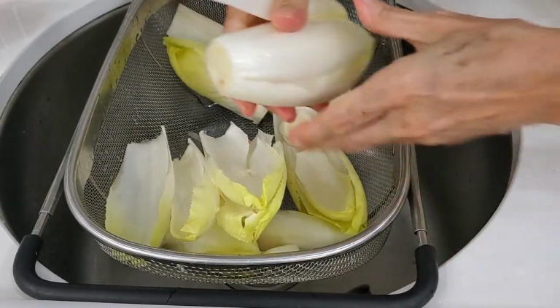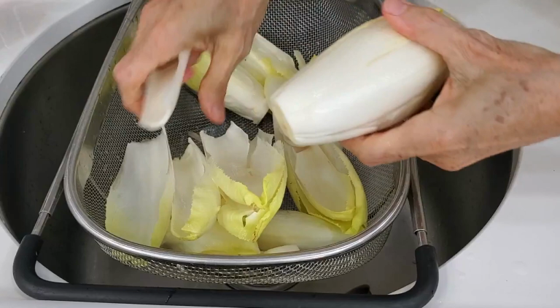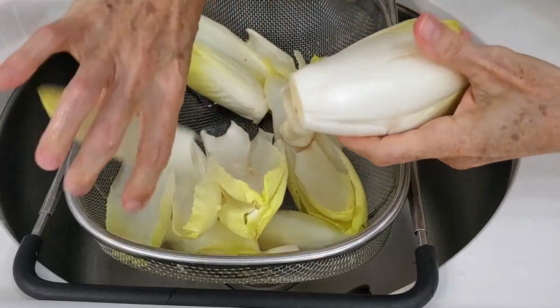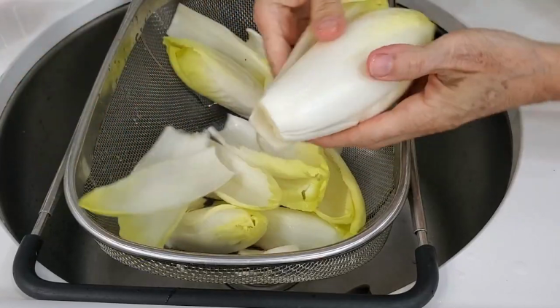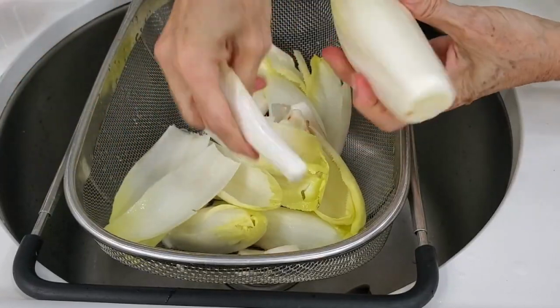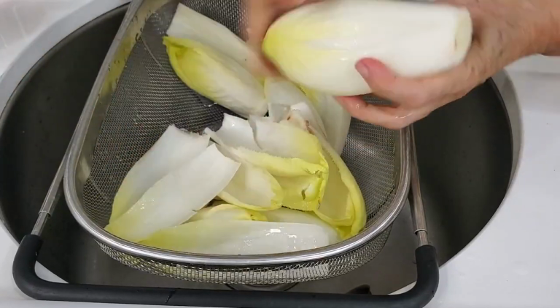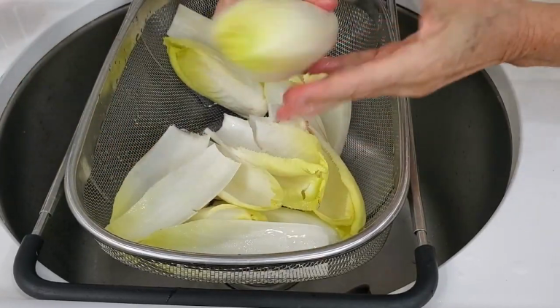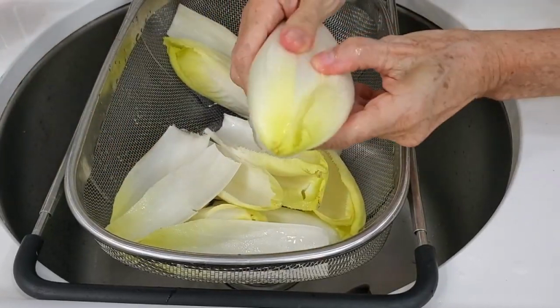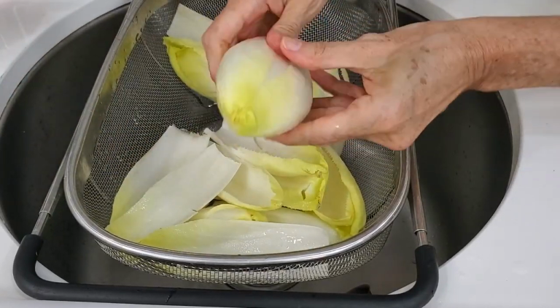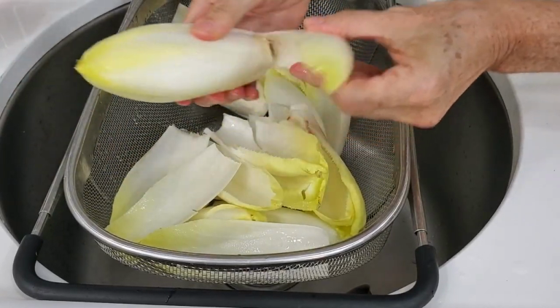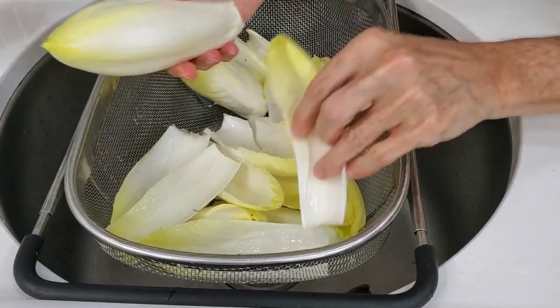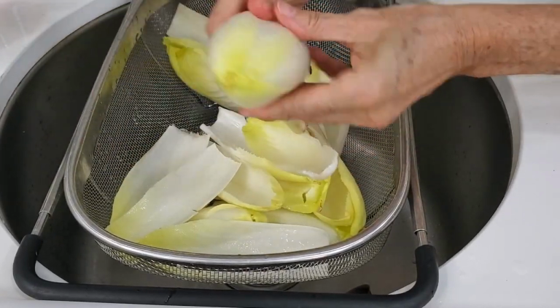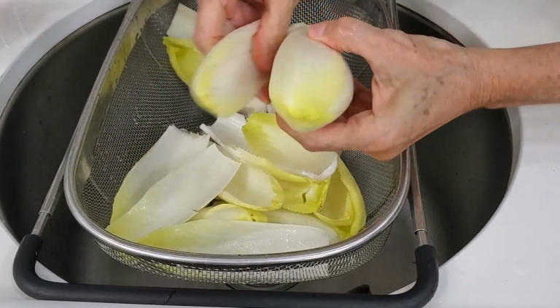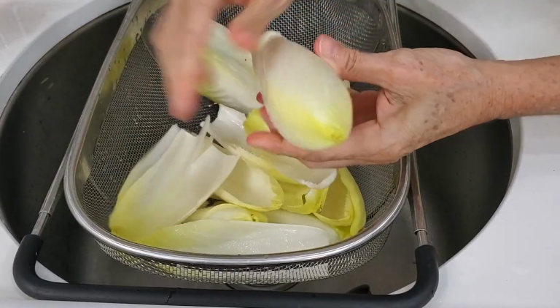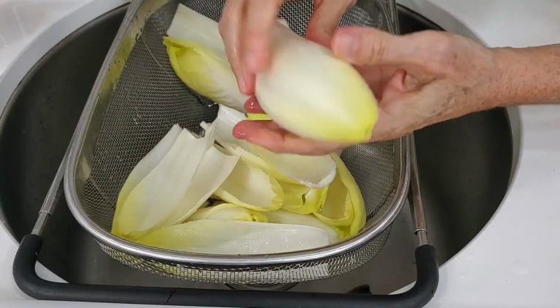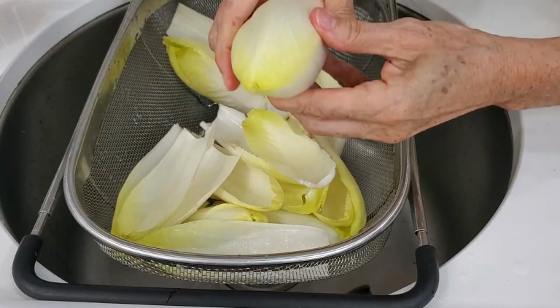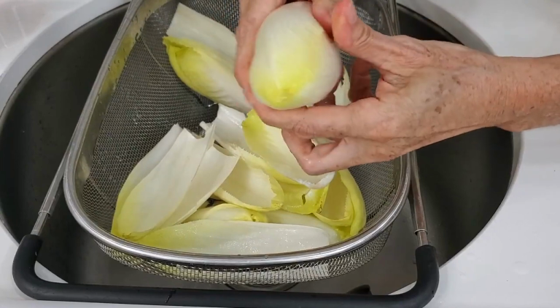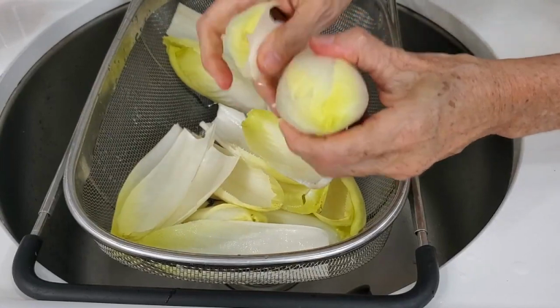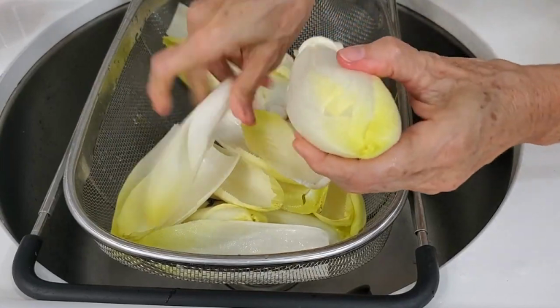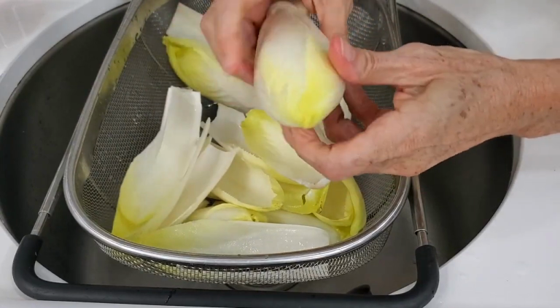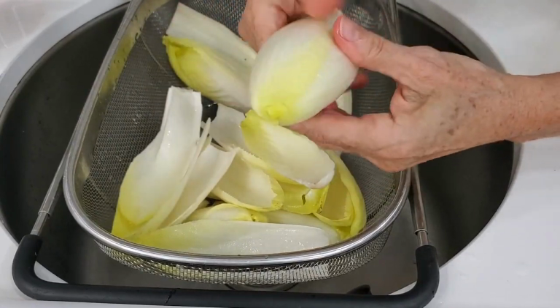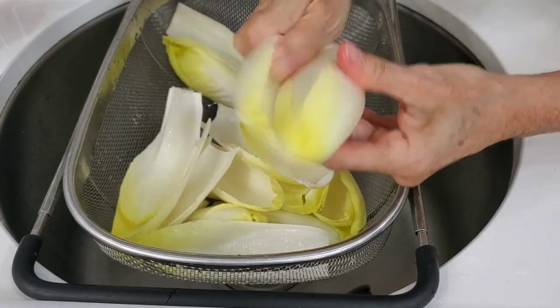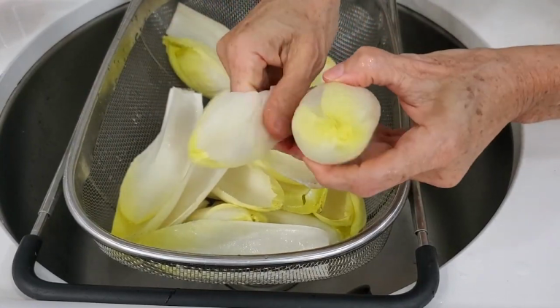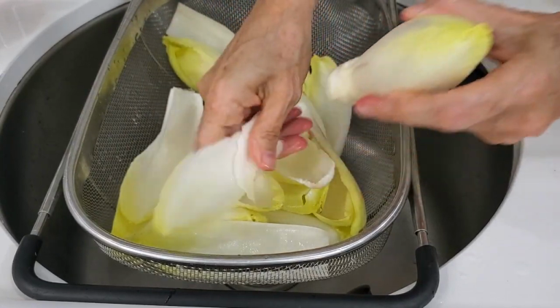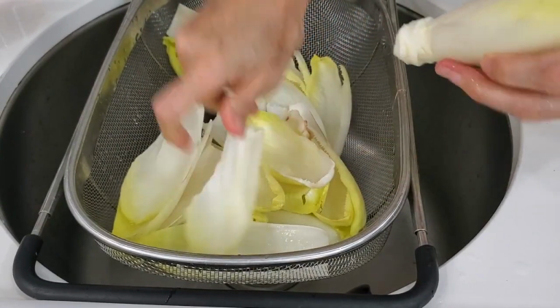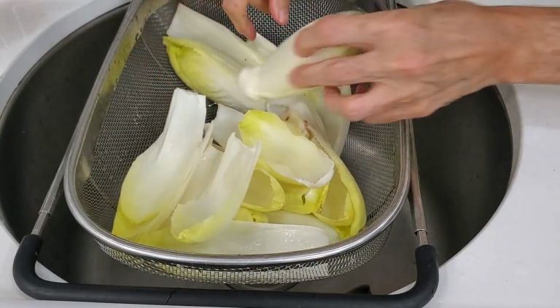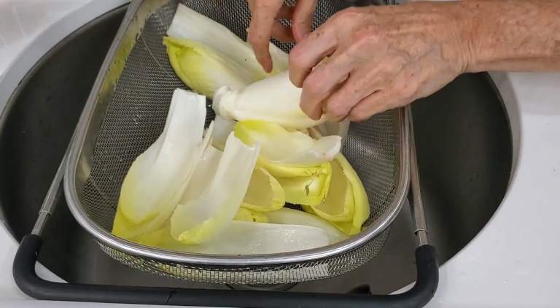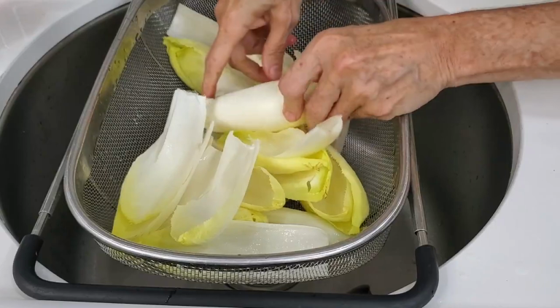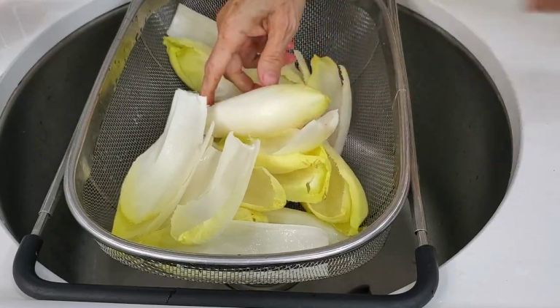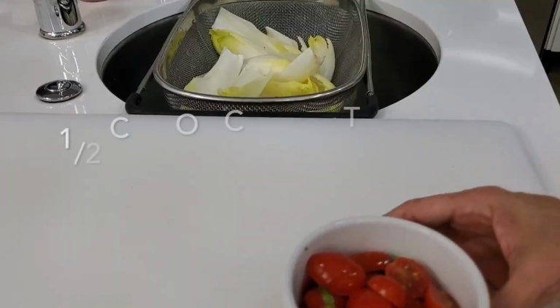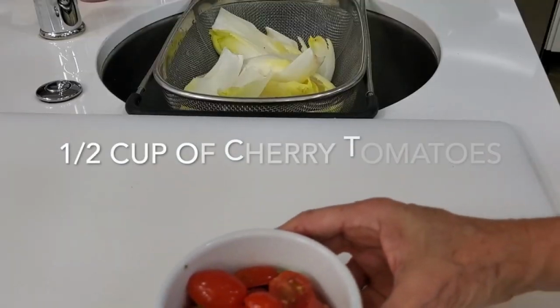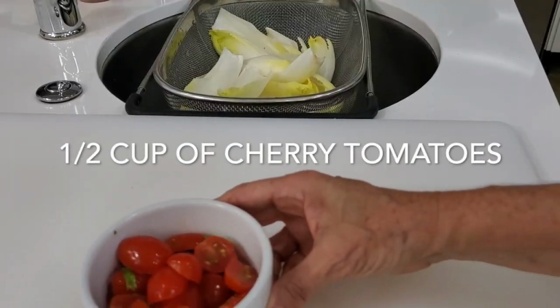First thing we're gonna do is we're gonna cut the end of the endive and we begin peeling off these beautiful cups that come out. At one point you need to cut the end again because it becomes shorter.